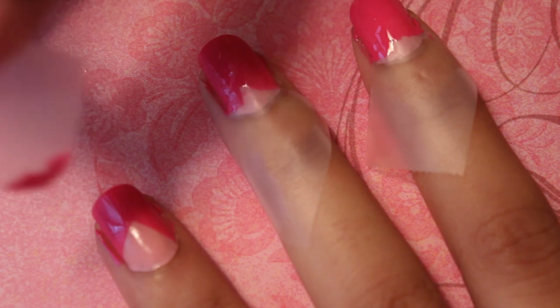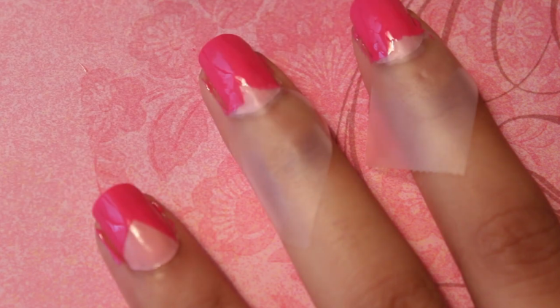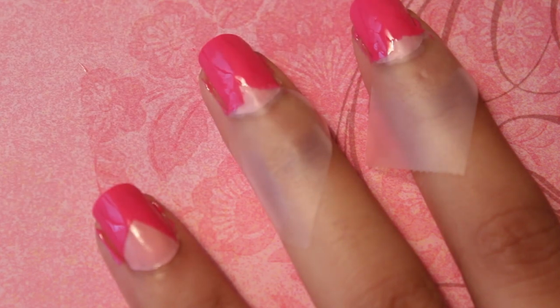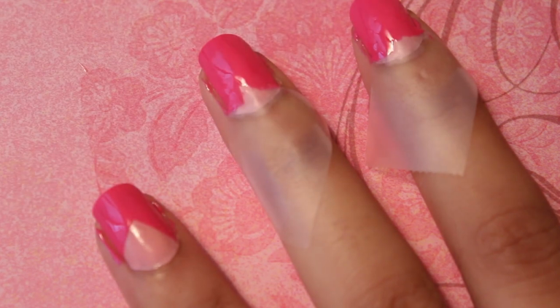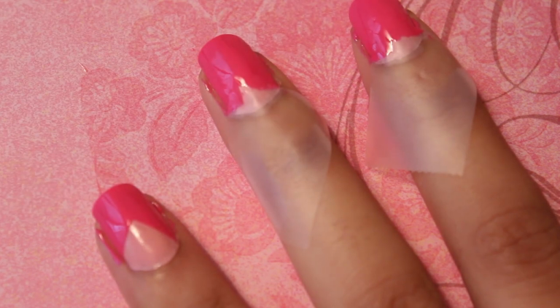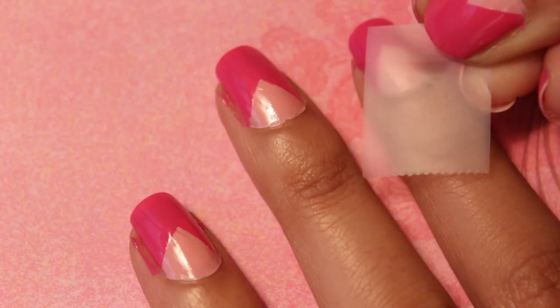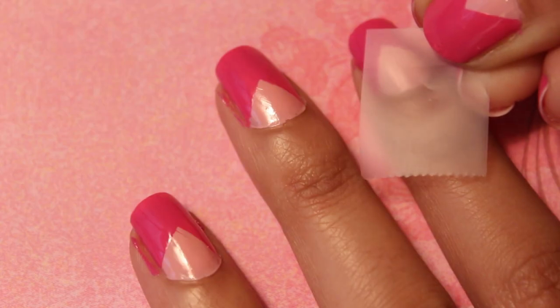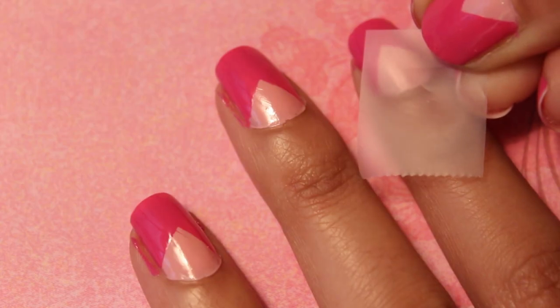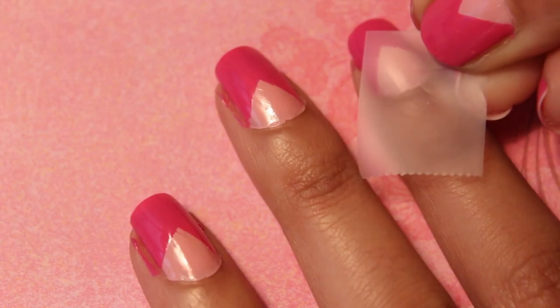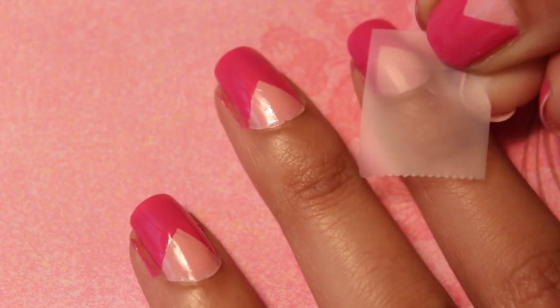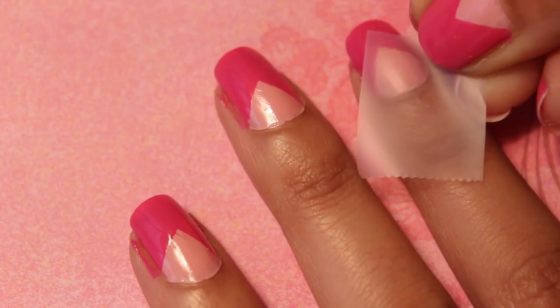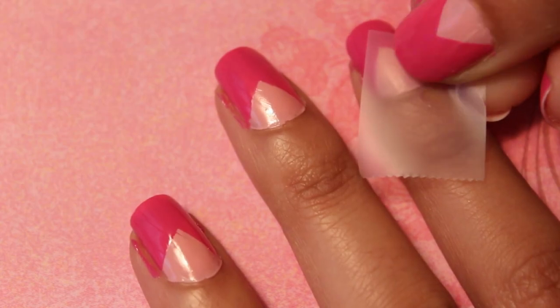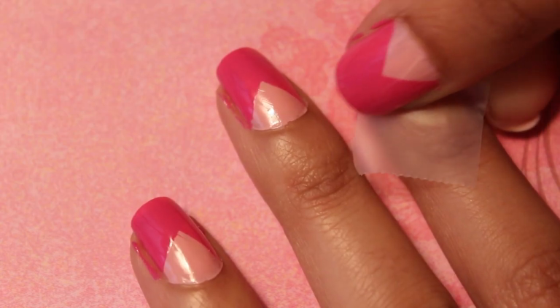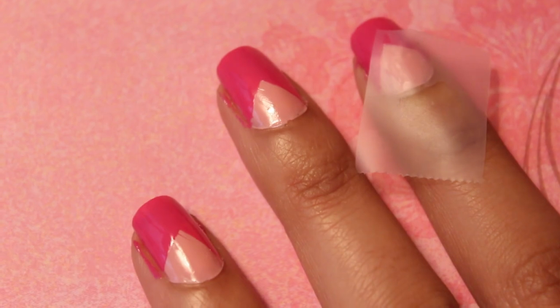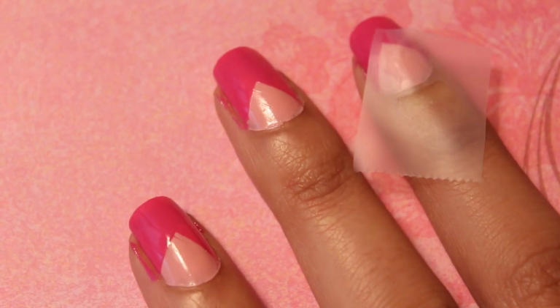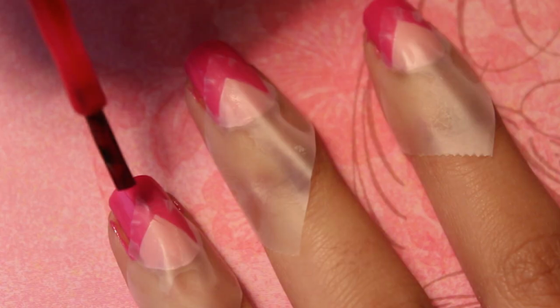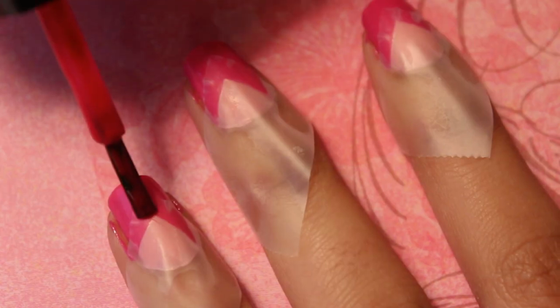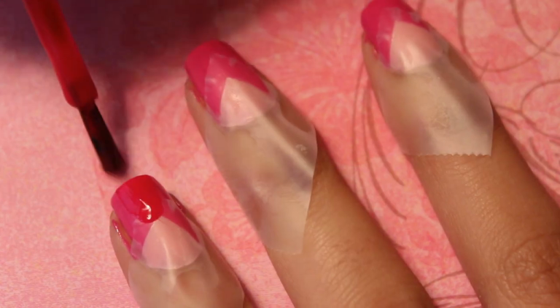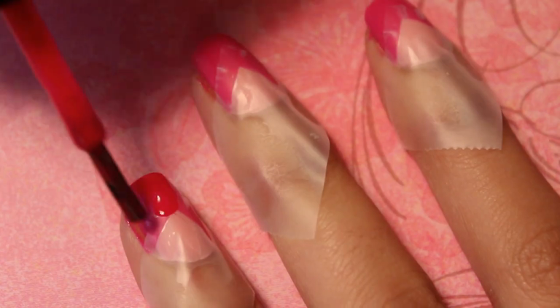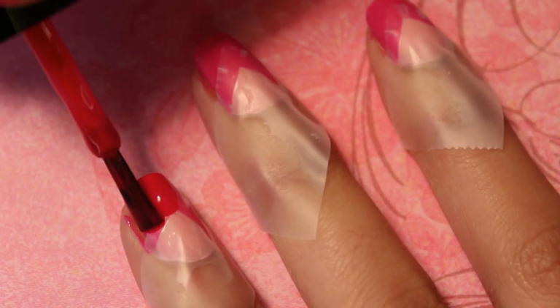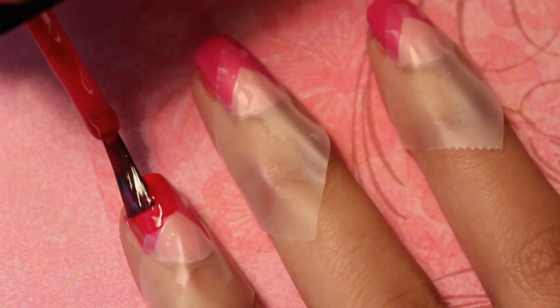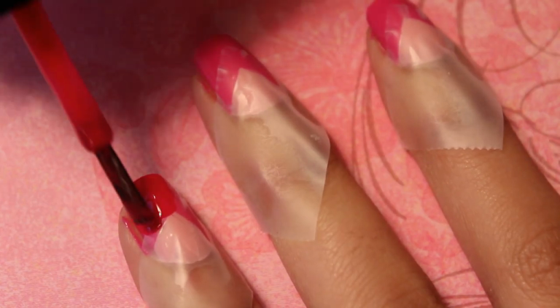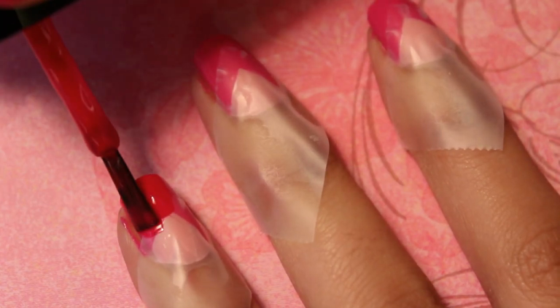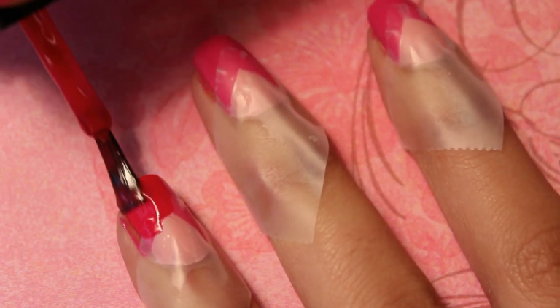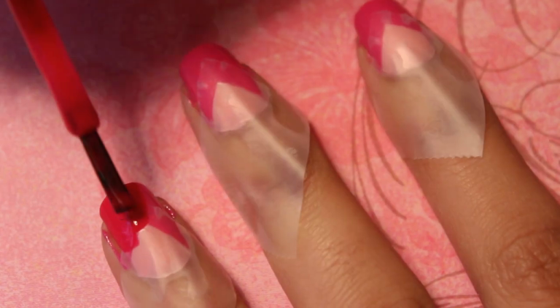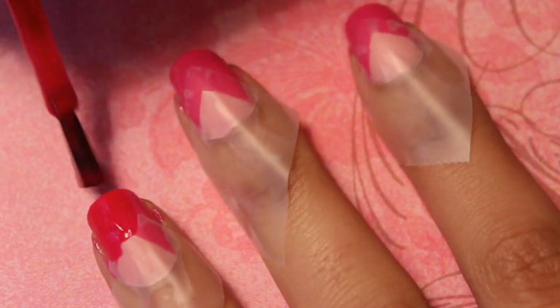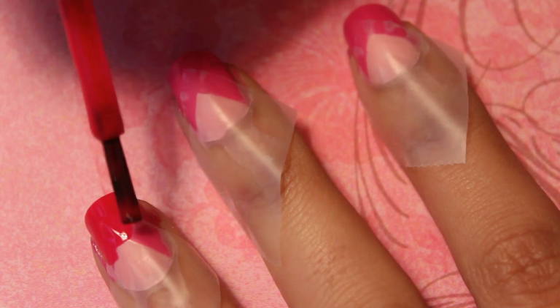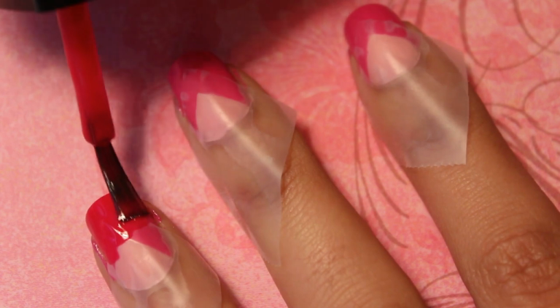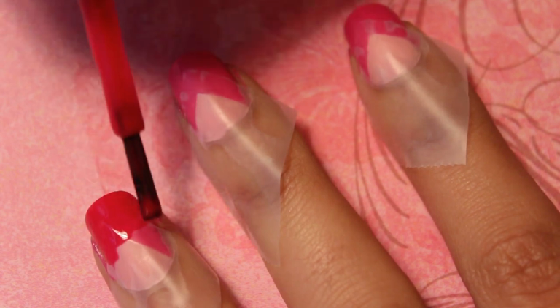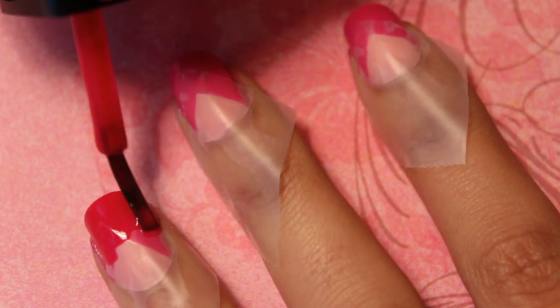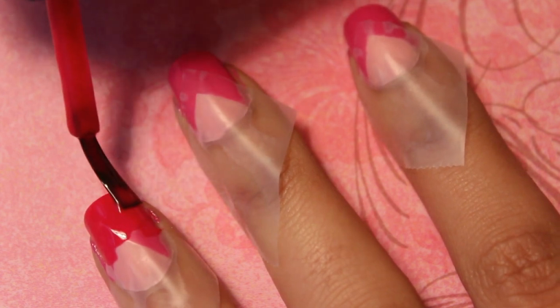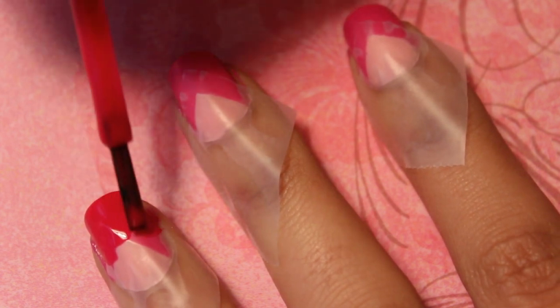Cut ten more square pieces of tape and apply closer to the edge of your nail. Make sure to only apply tape once nail polish has completely dried, or else the tape can rip up the nail polish below. Next apply a coat of a dark pink nail polish.